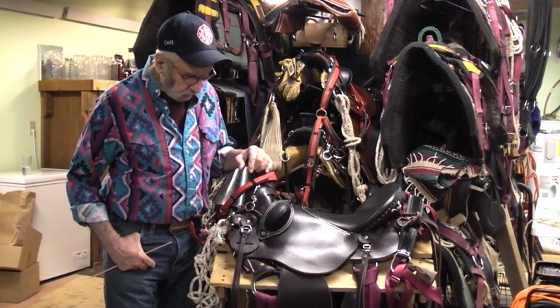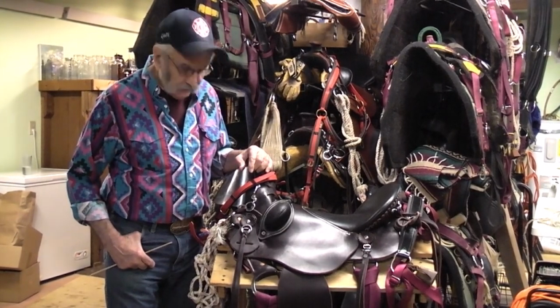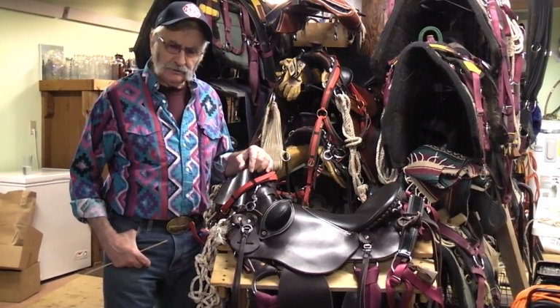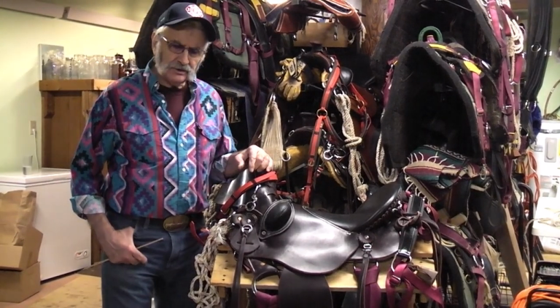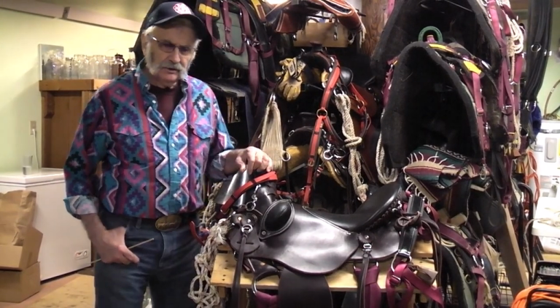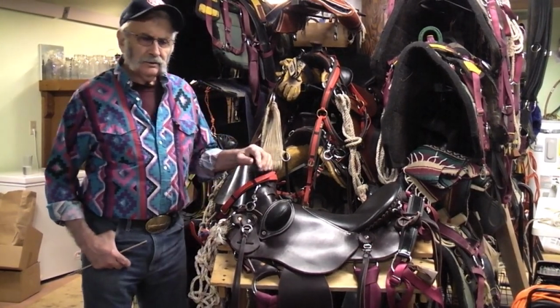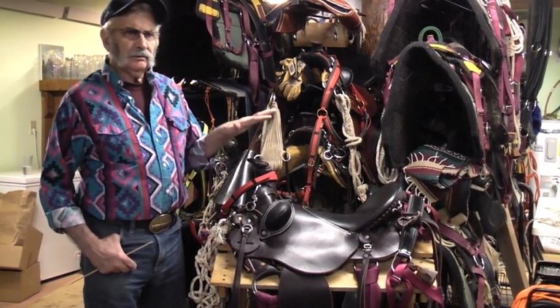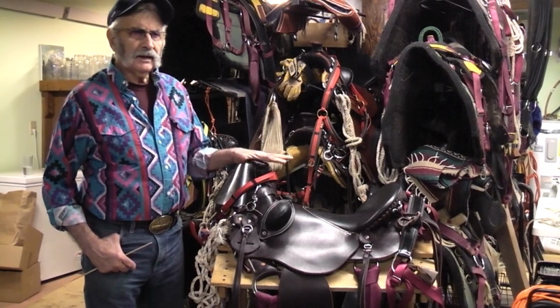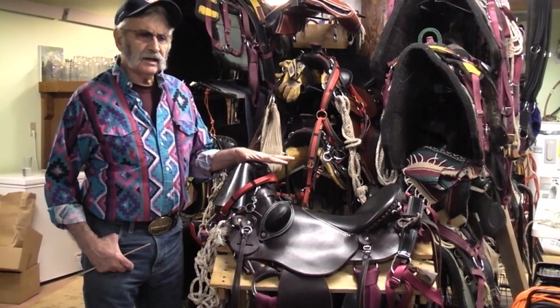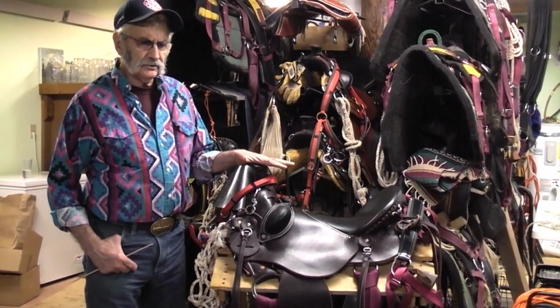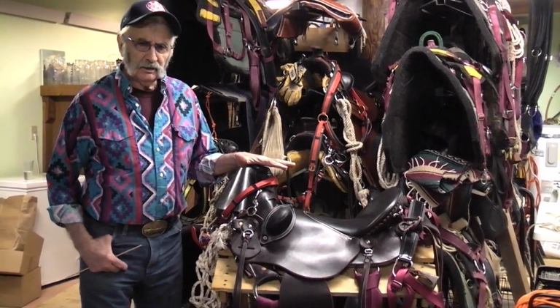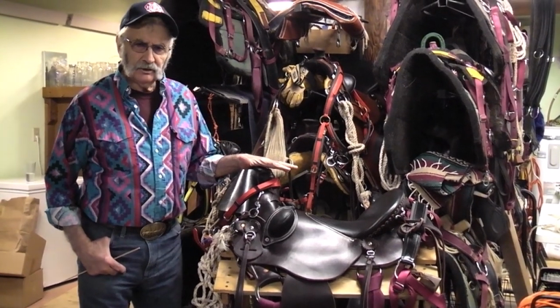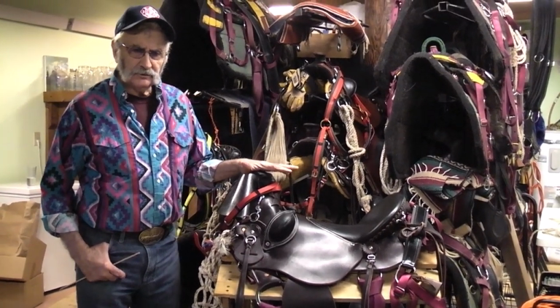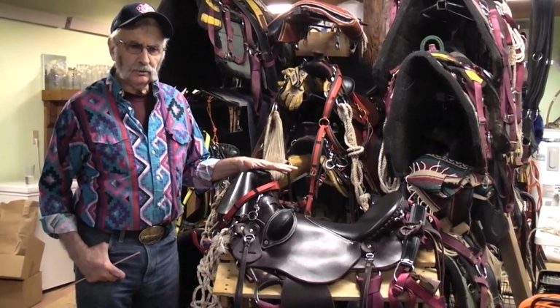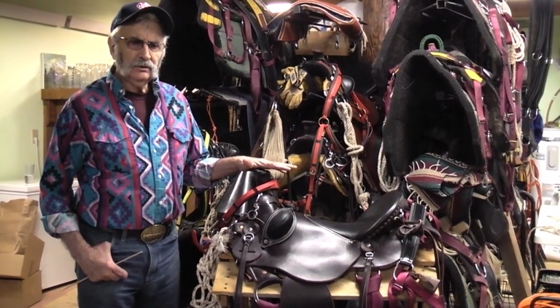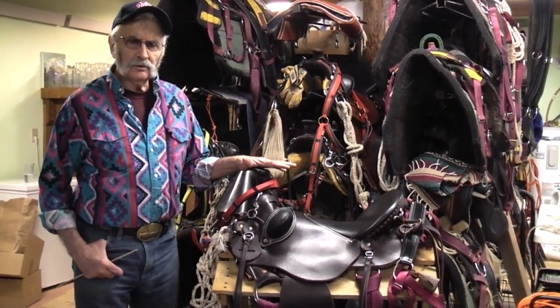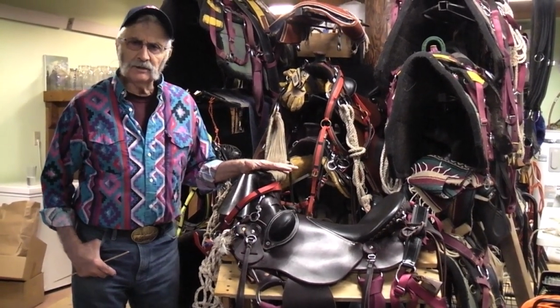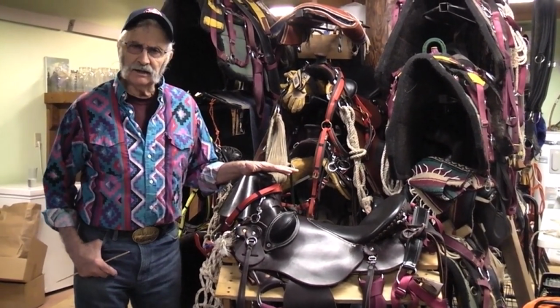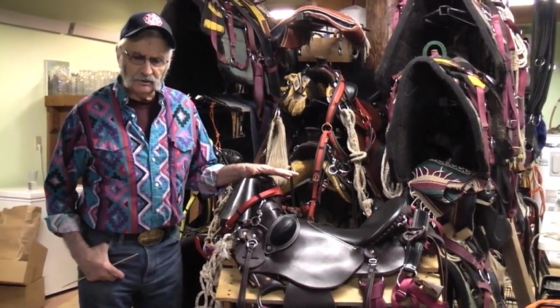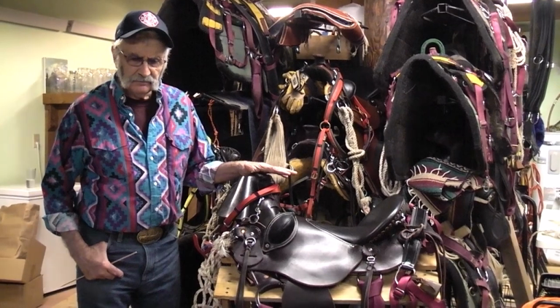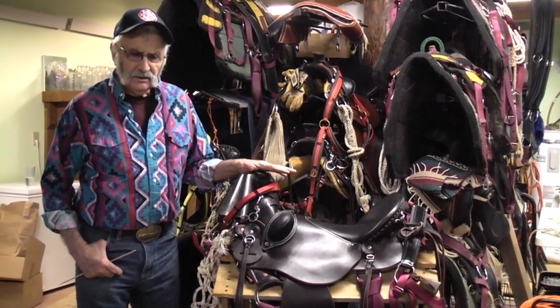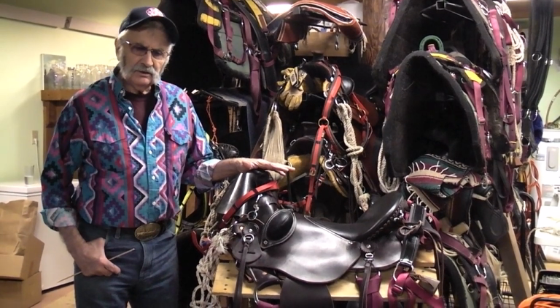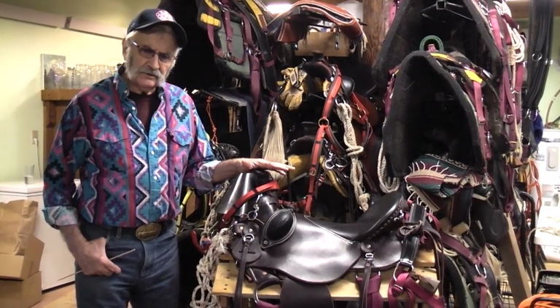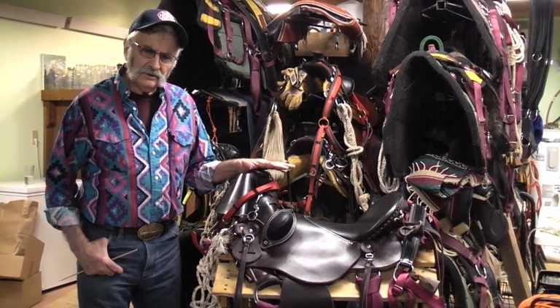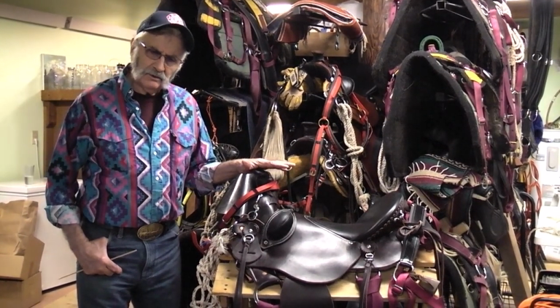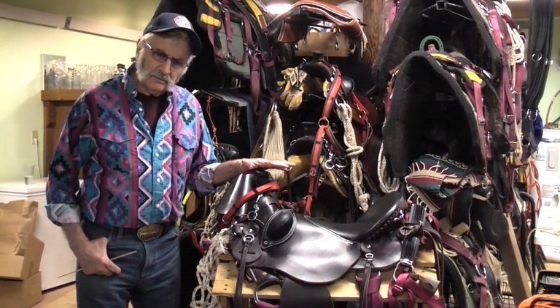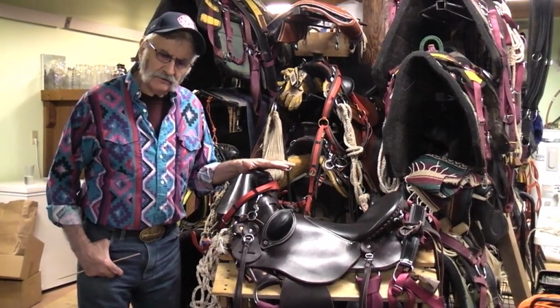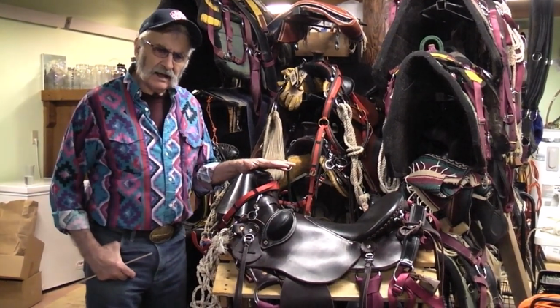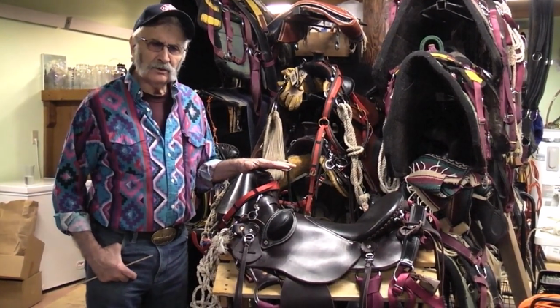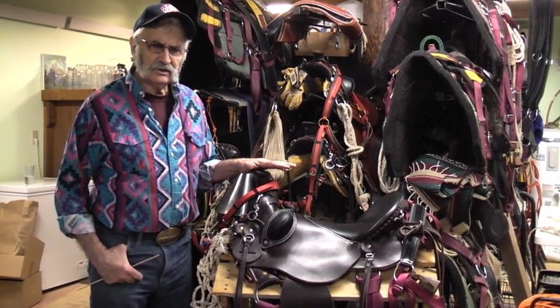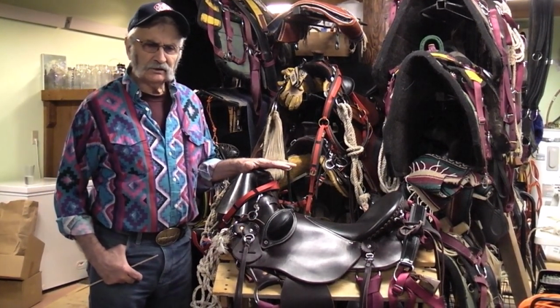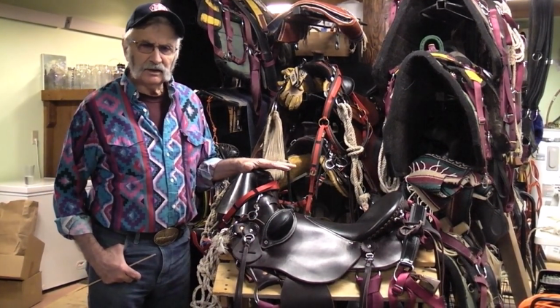I want to show you a couple of things here. A riding saddle is a very, very useful tool for riding and packing in the backcountry. The difference it really makes is in how you actually set the thing up.